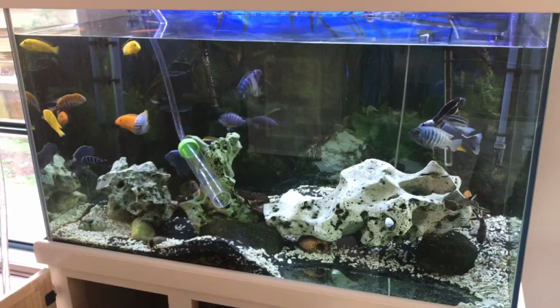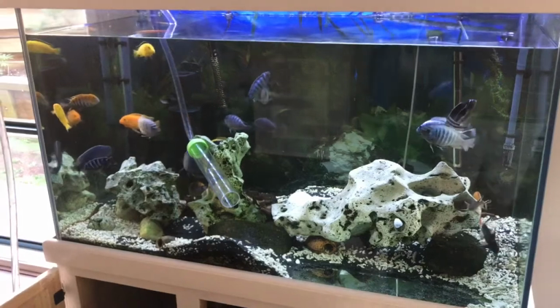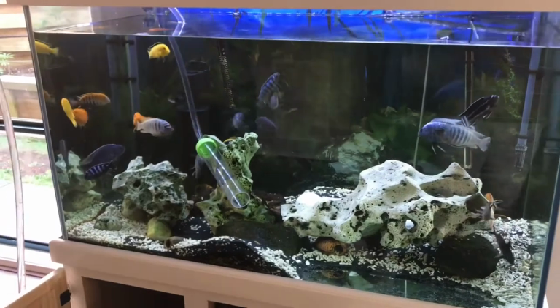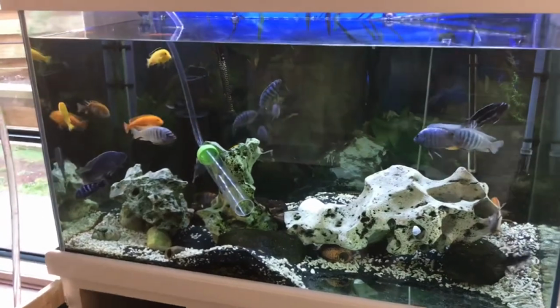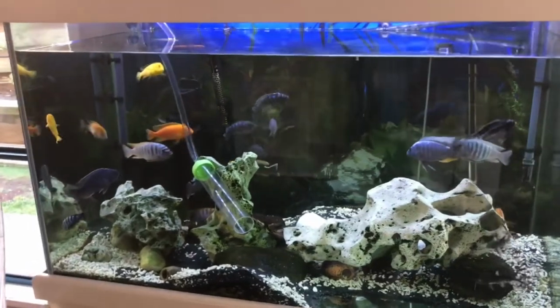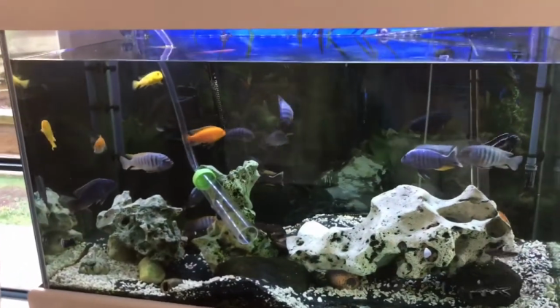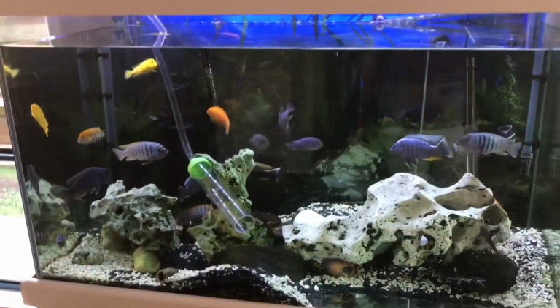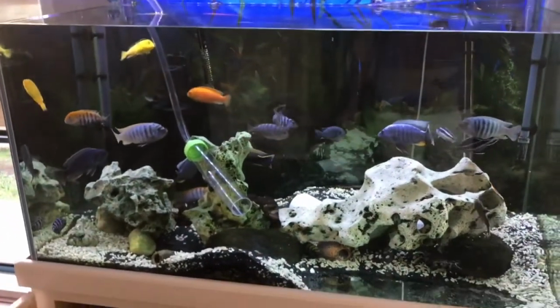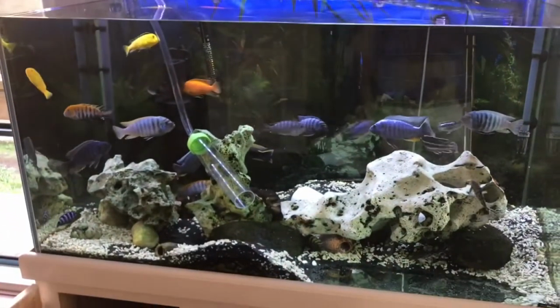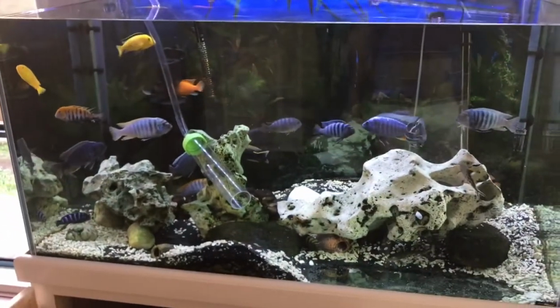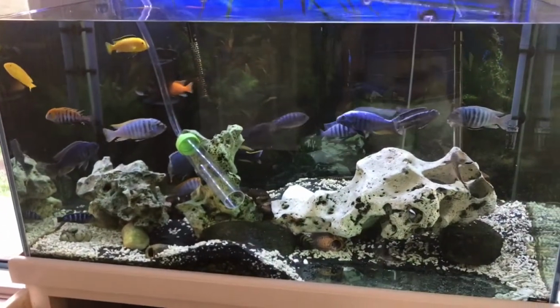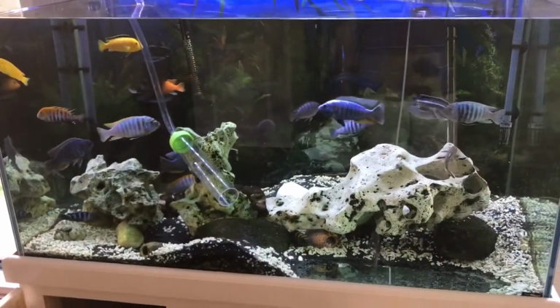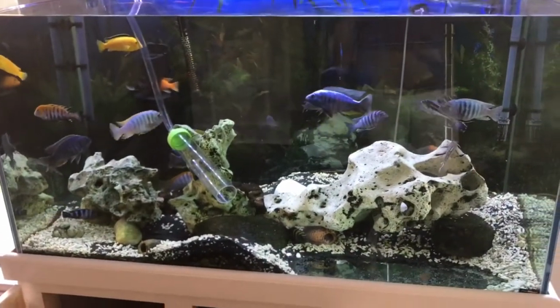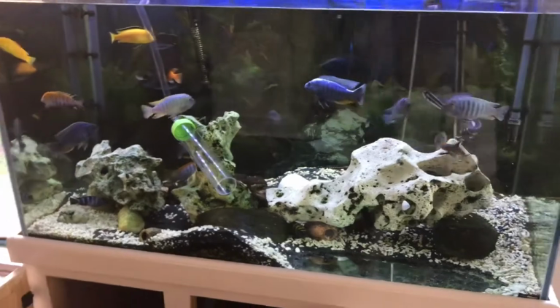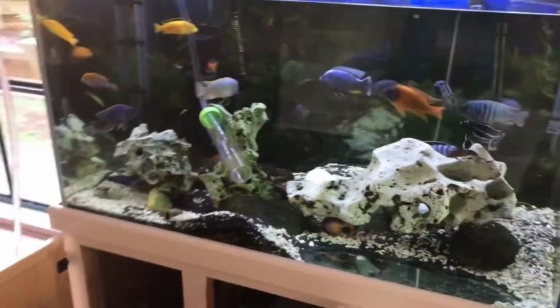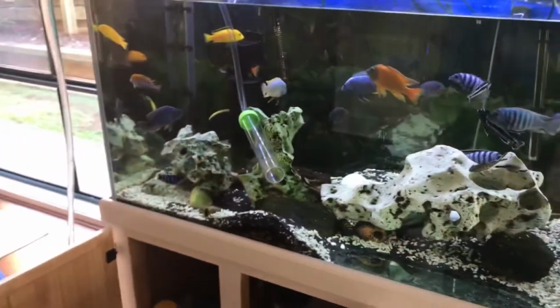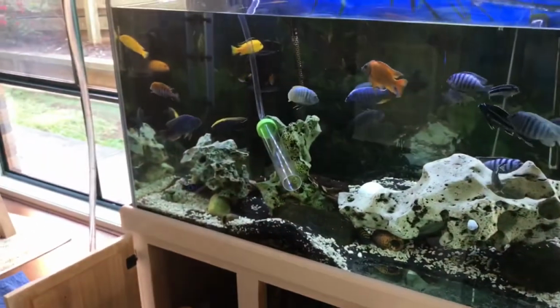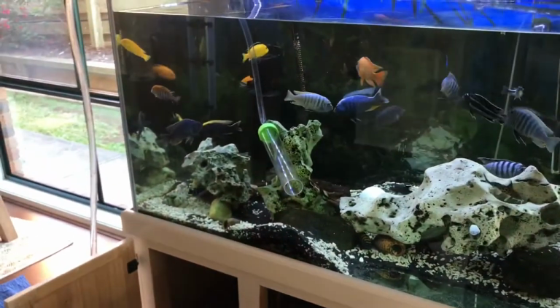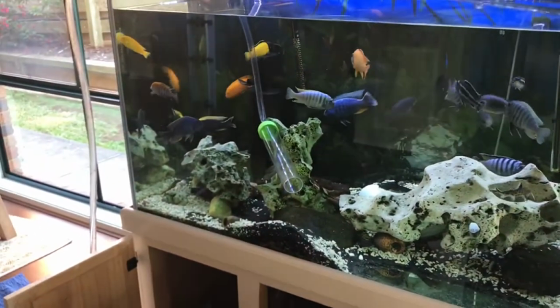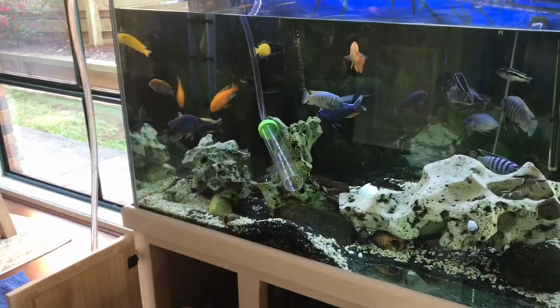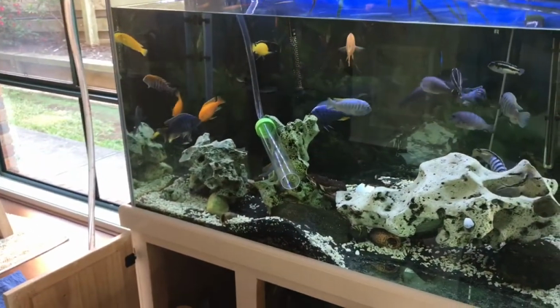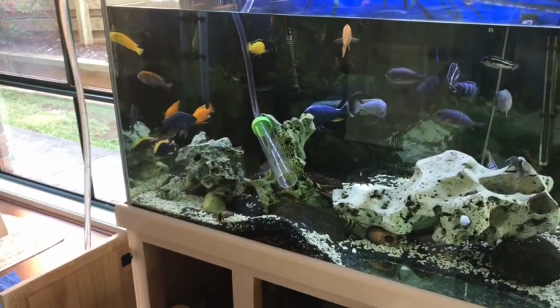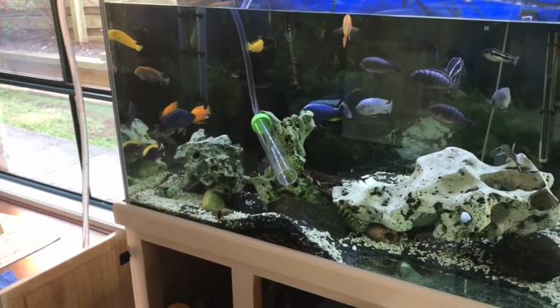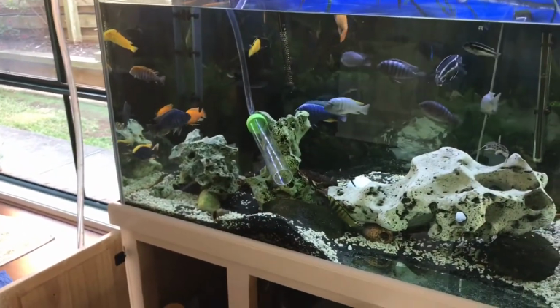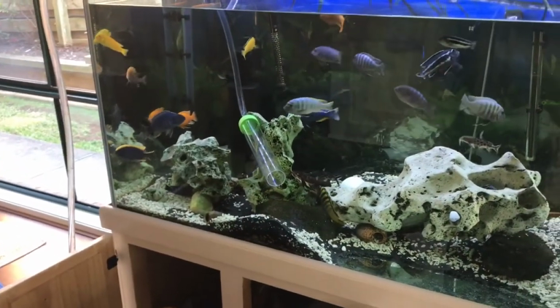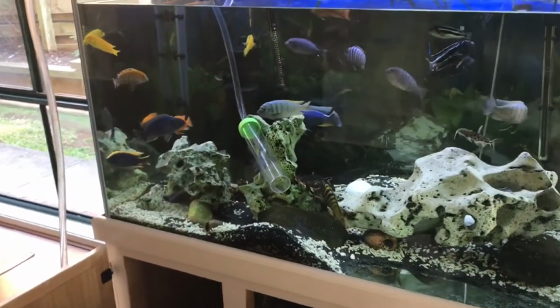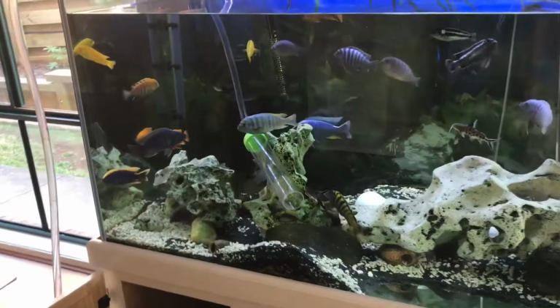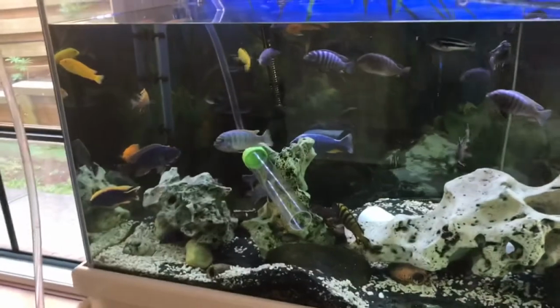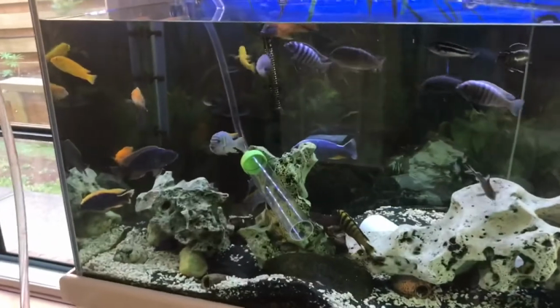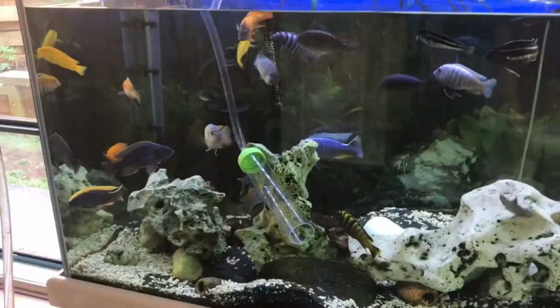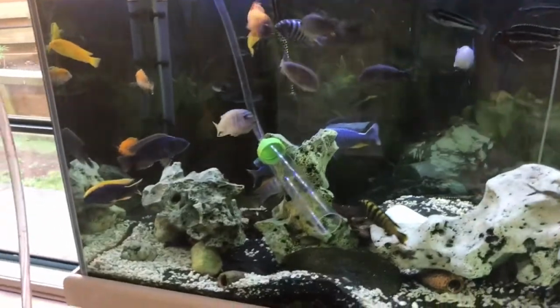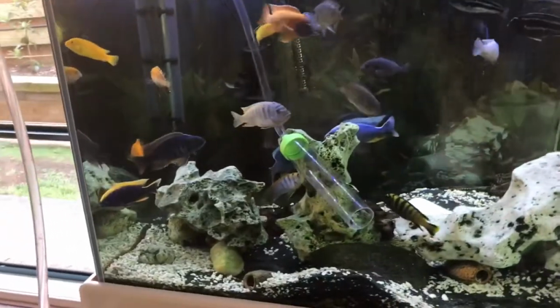All right guys, let's do a quick video here. We're just doing a water change — about a third water change. I do that every two weeks. I never really have a problem with water parameters or anything like that.